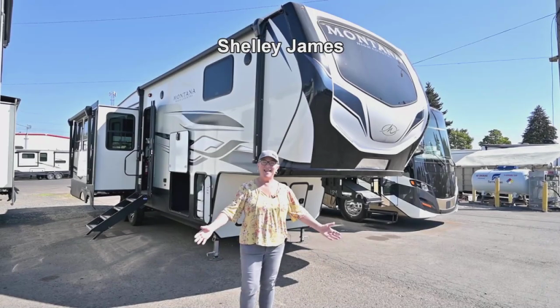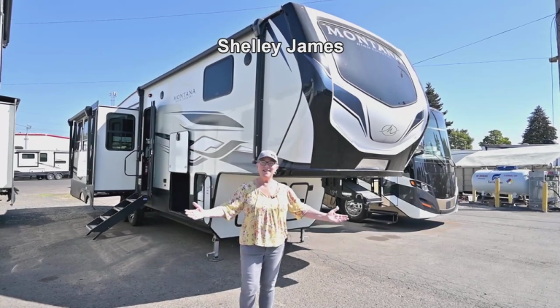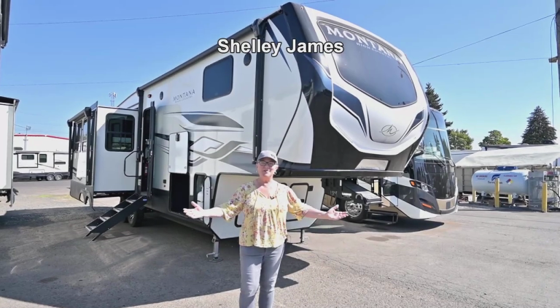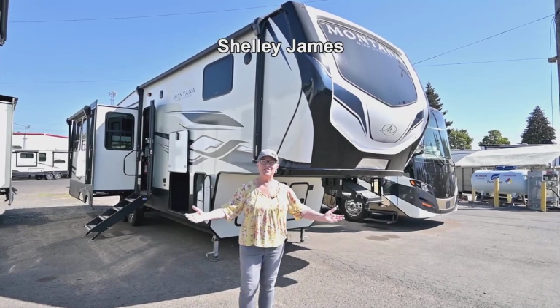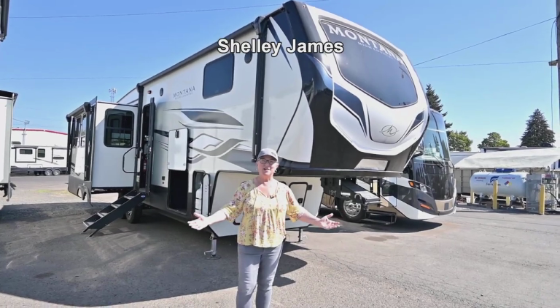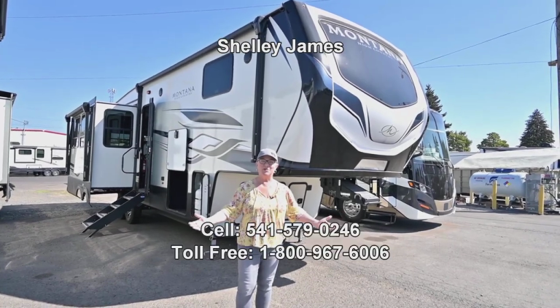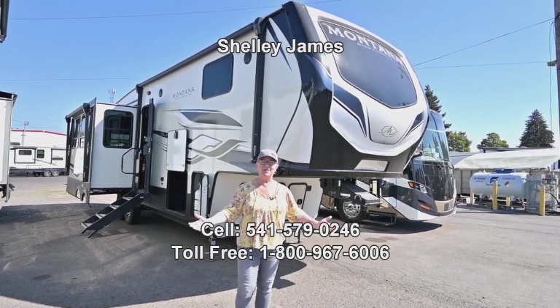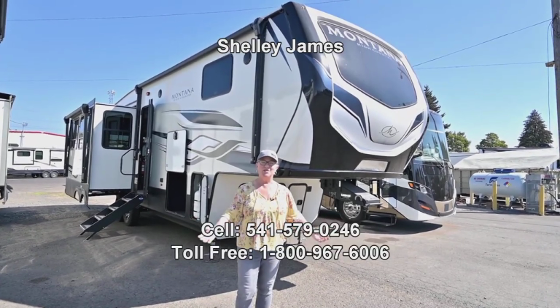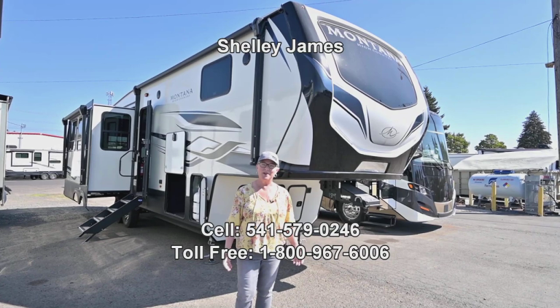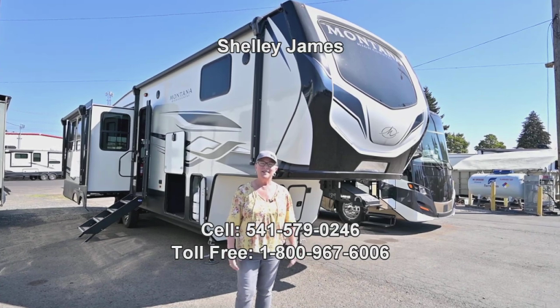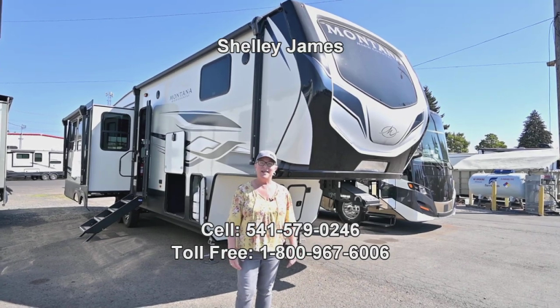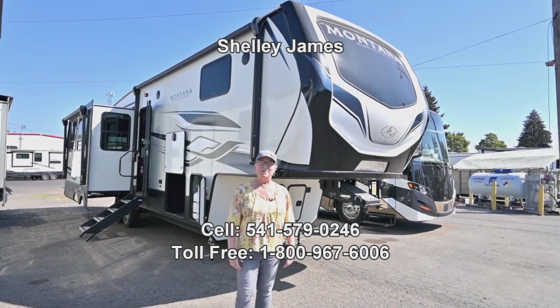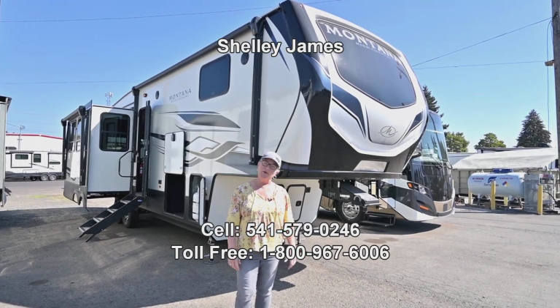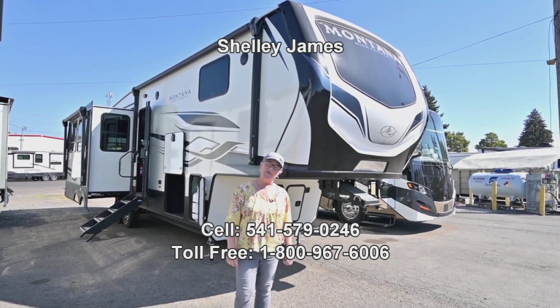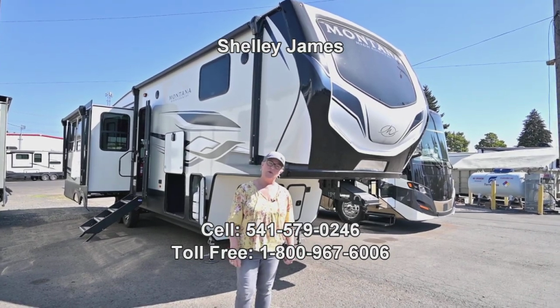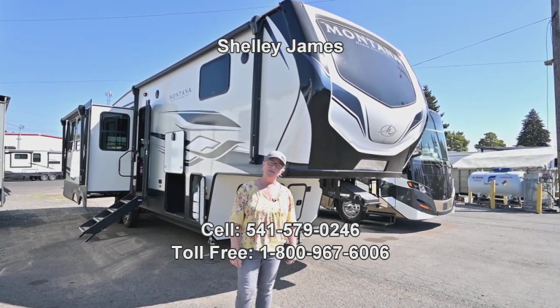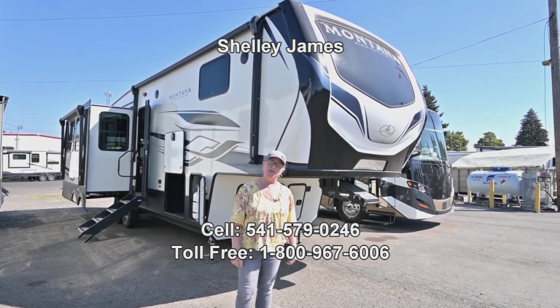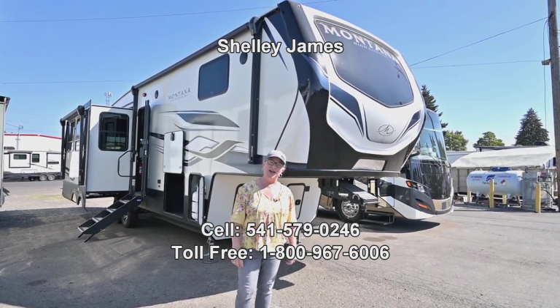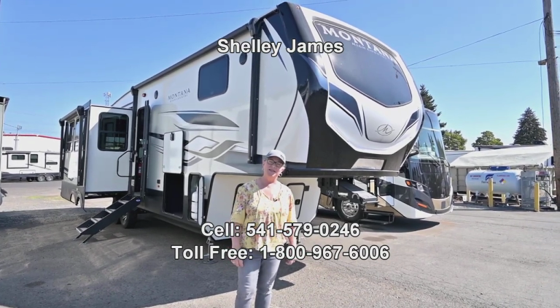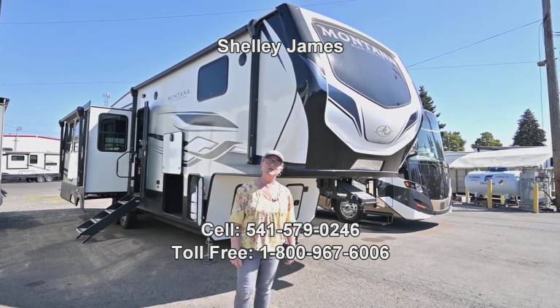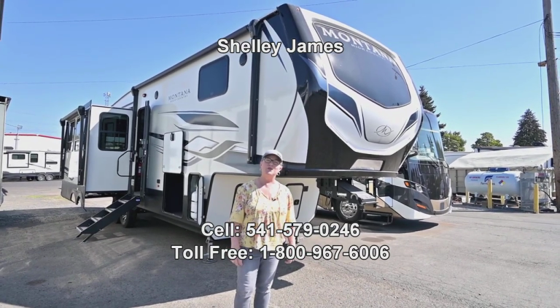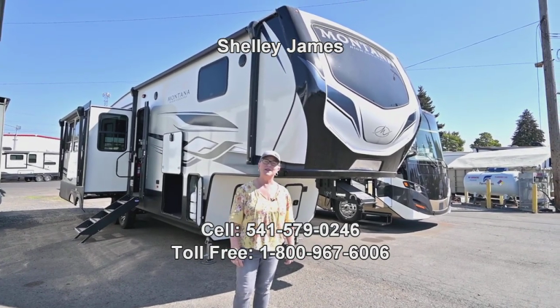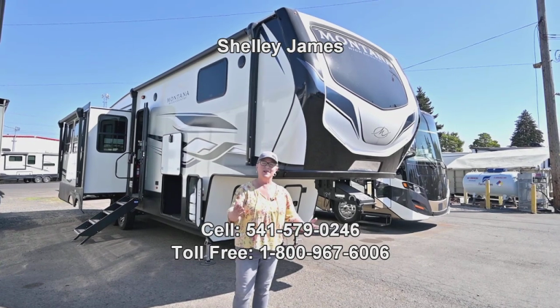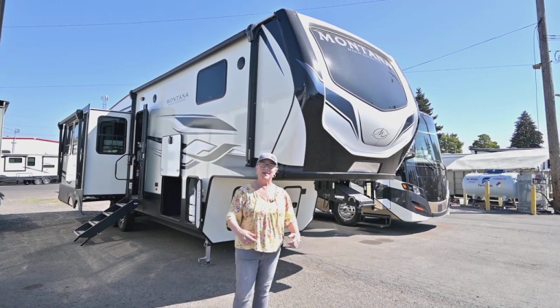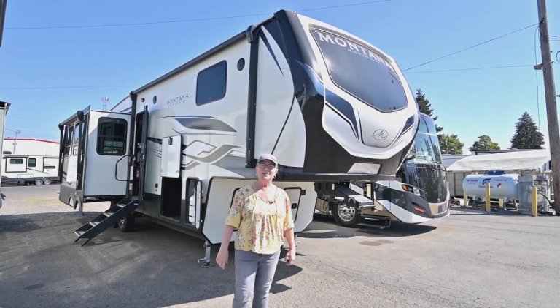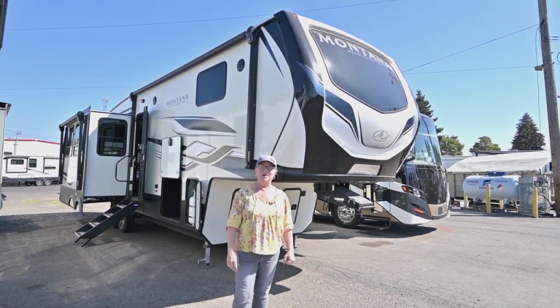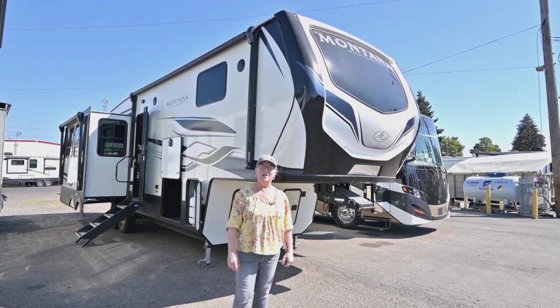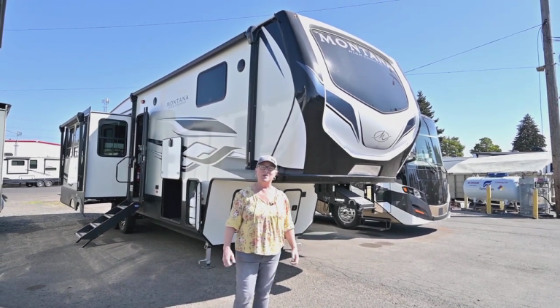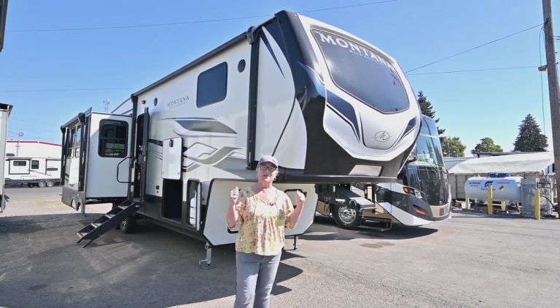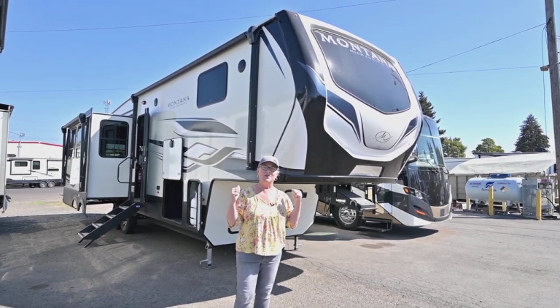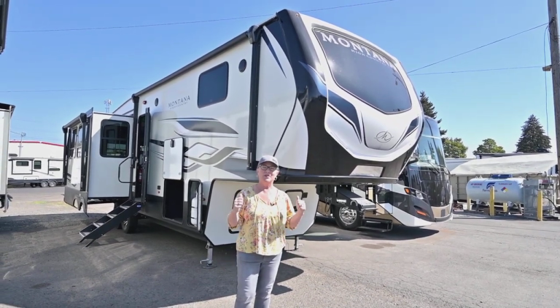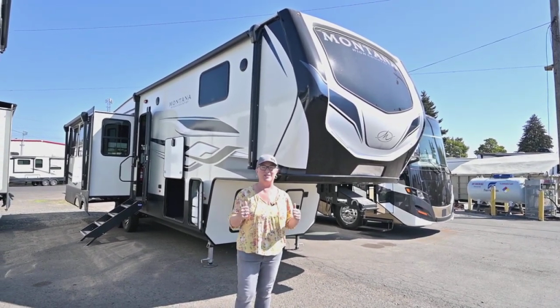Hey everybody, I'm Shelly James at RV Corral here in Eugene, Oregon, and my number is 541-579-0246. Write that down if you want to call me about any questions on this unit I'm about to show you.